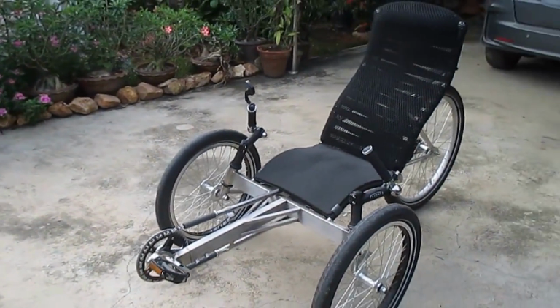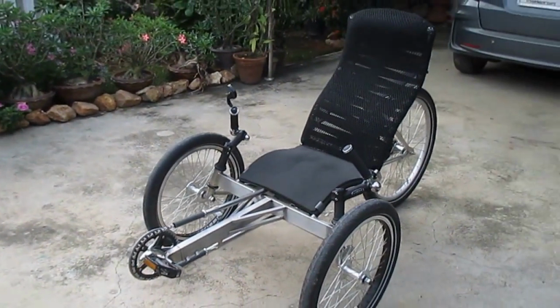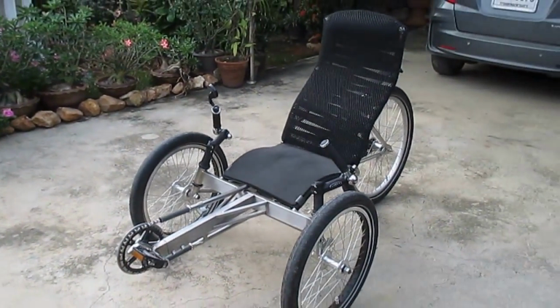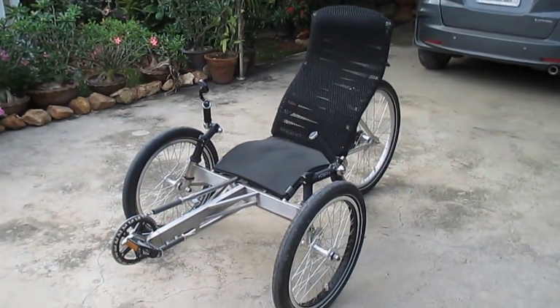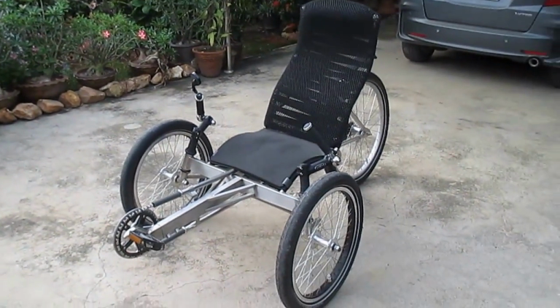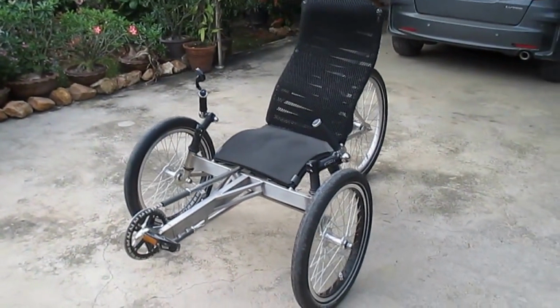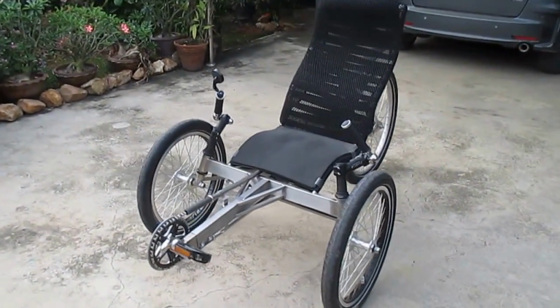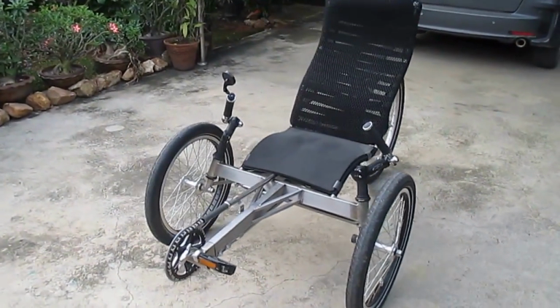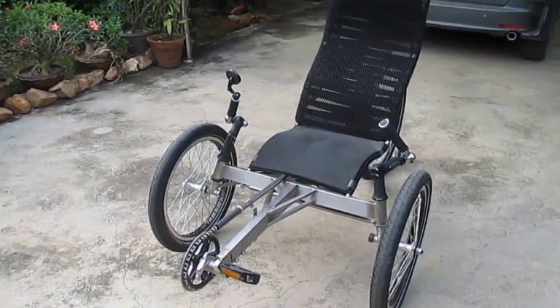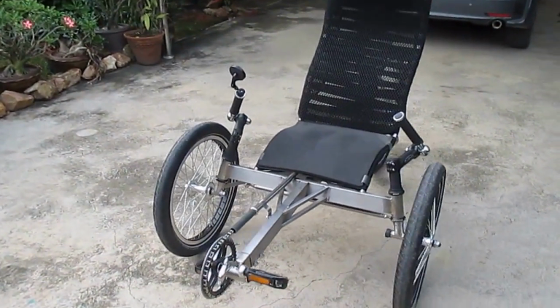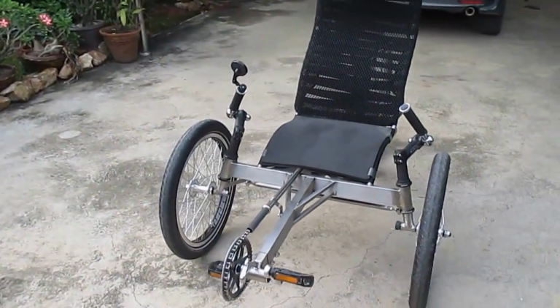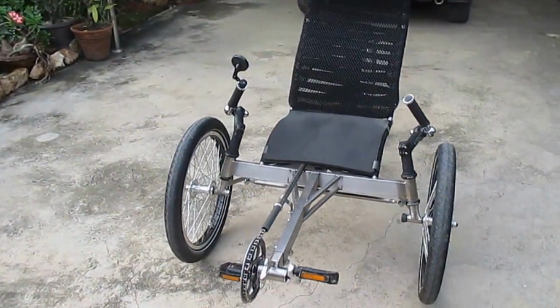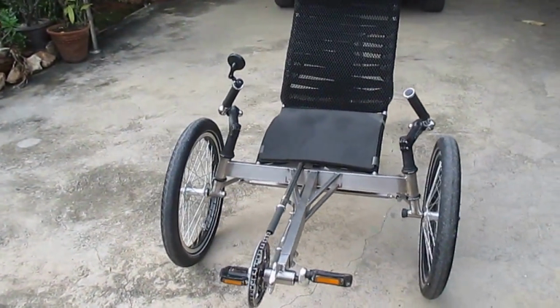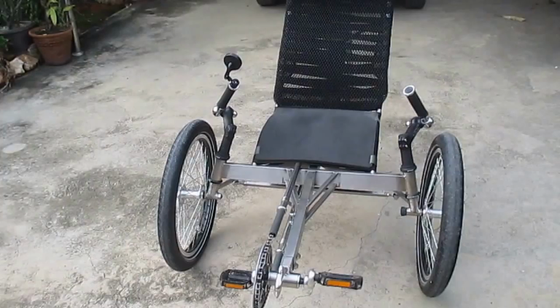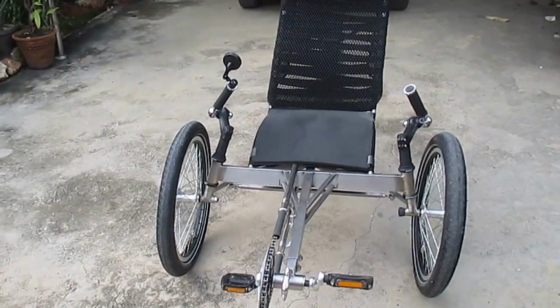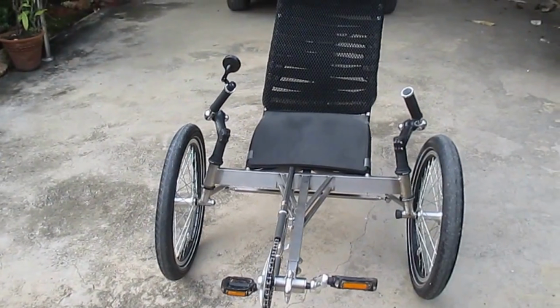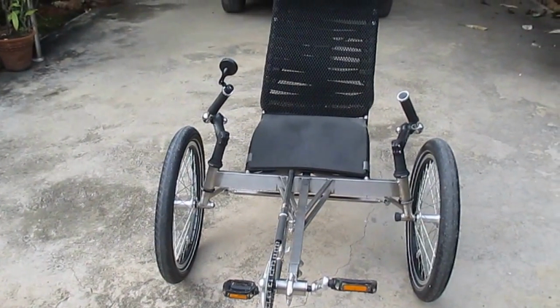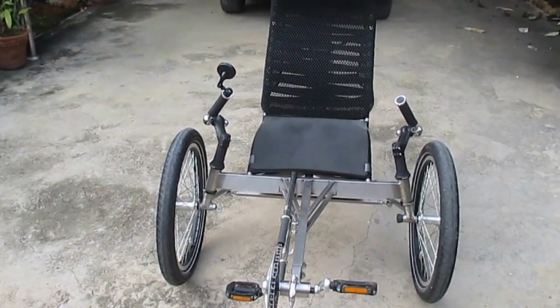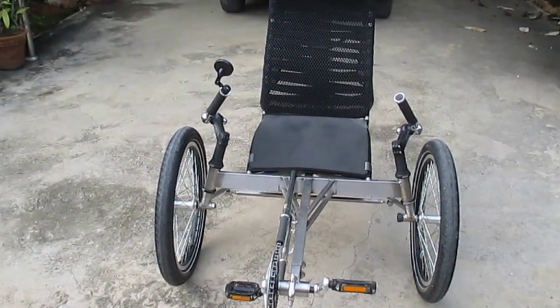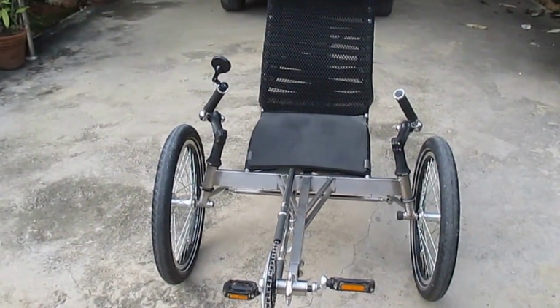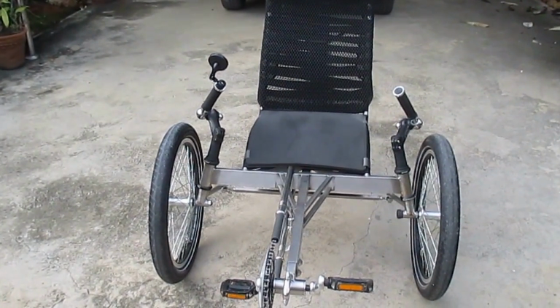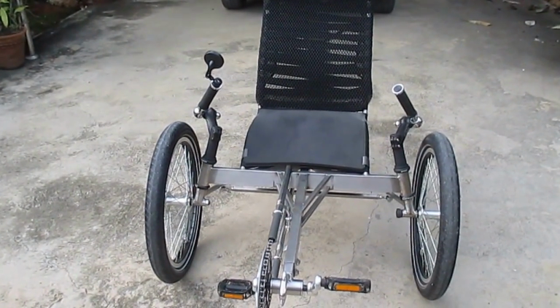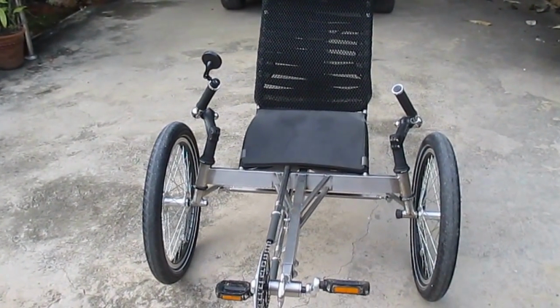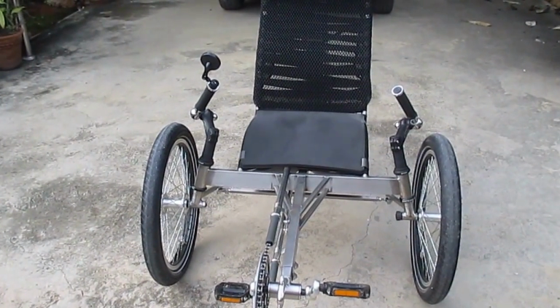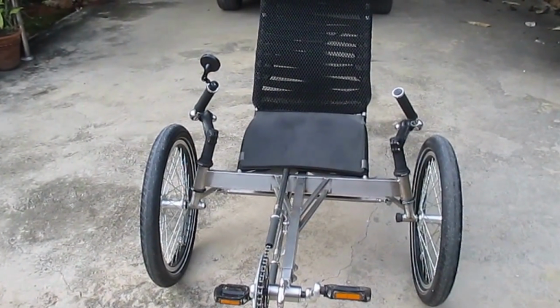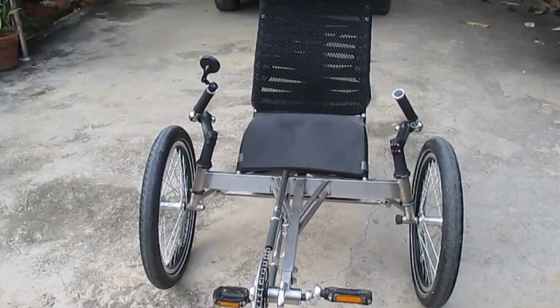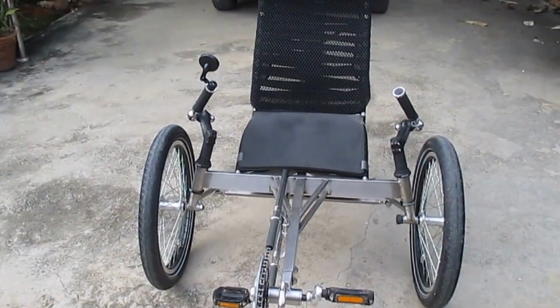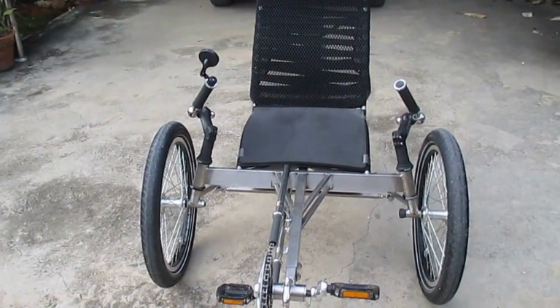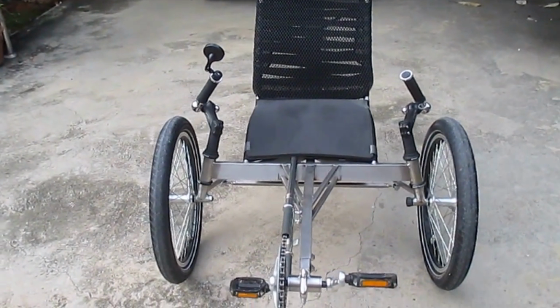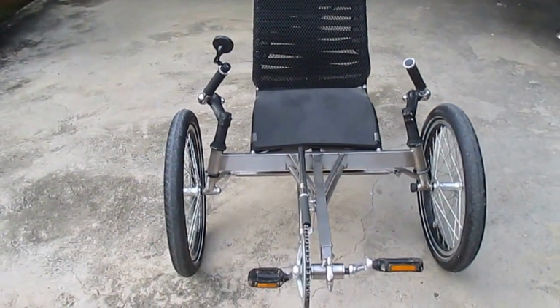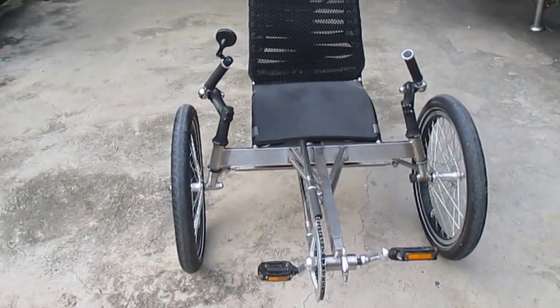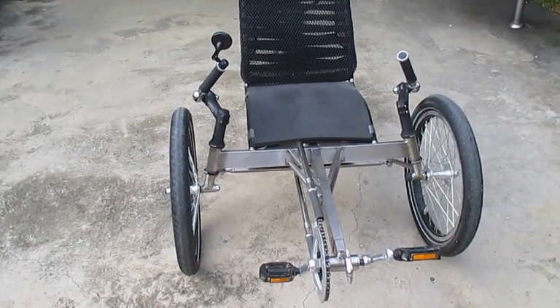I'll do a quick ride up the road after this so you can see it with the payload on board. I hope it all works out — this is the first time I'm going to load up a YouTube video, so let's just see how it goes.